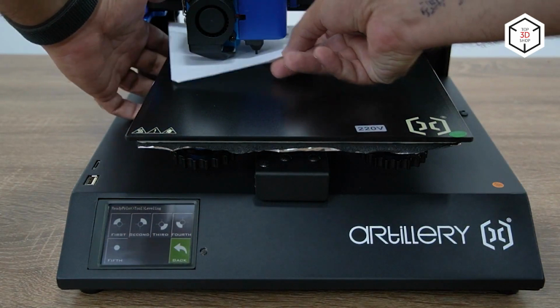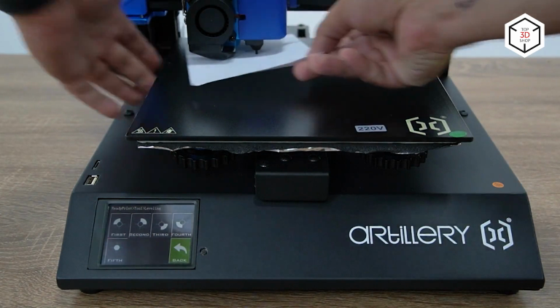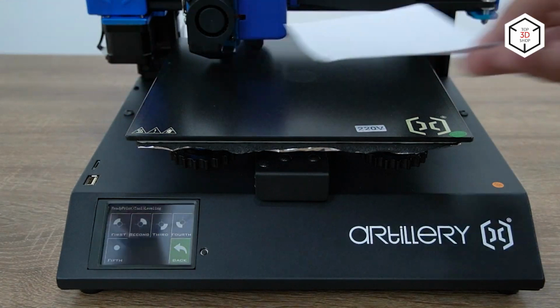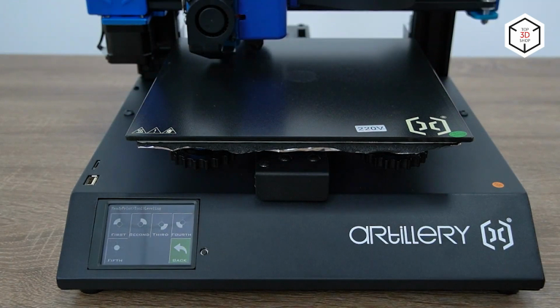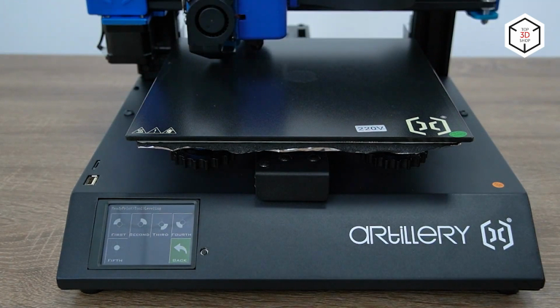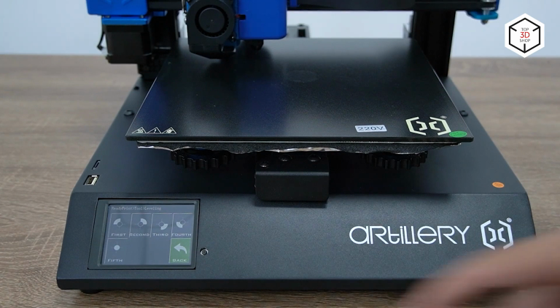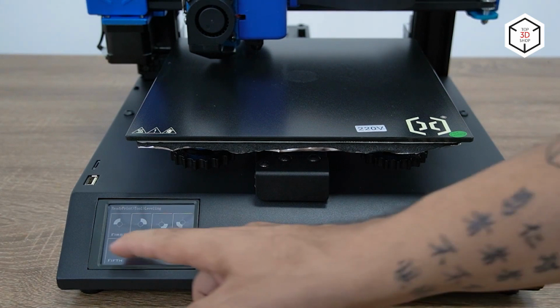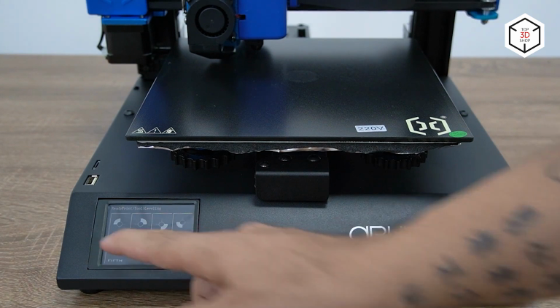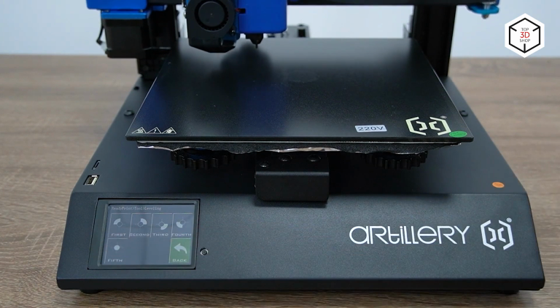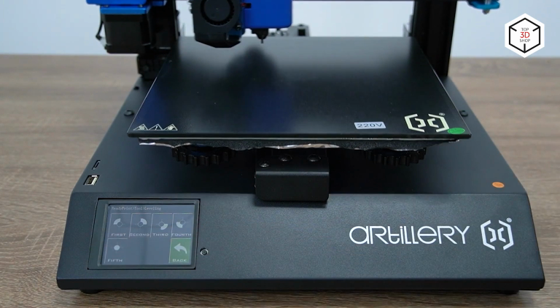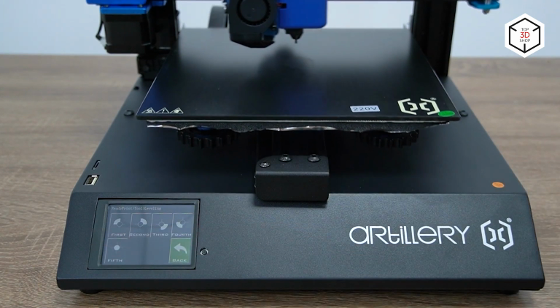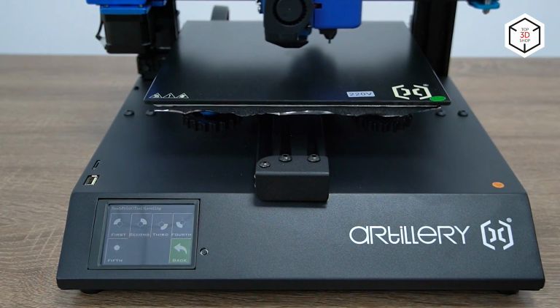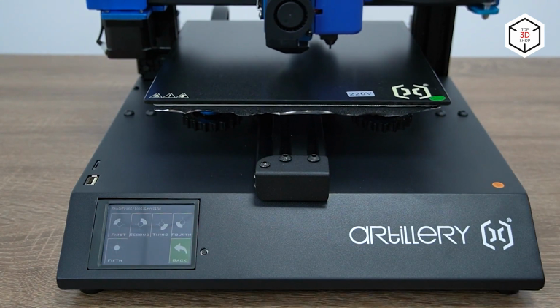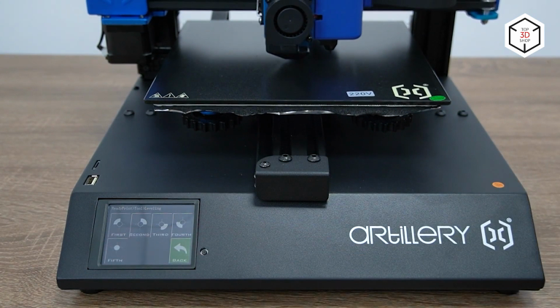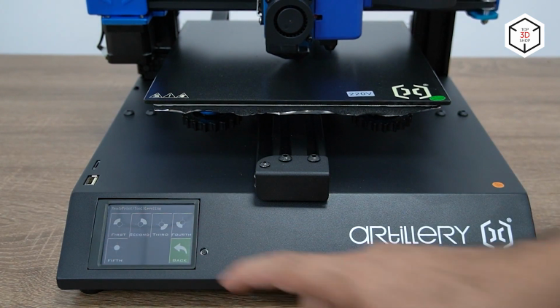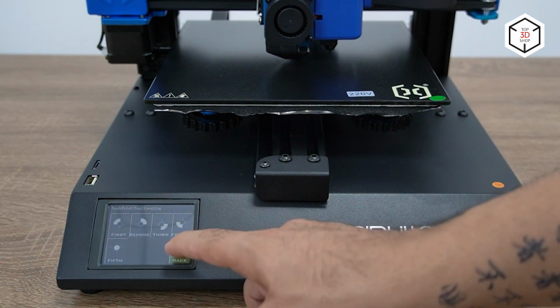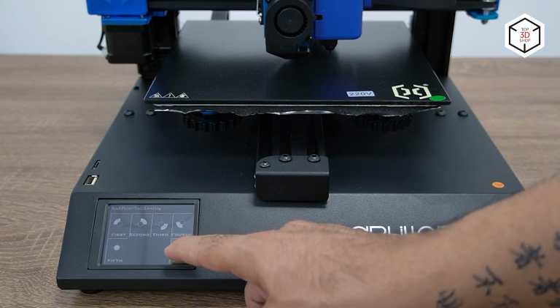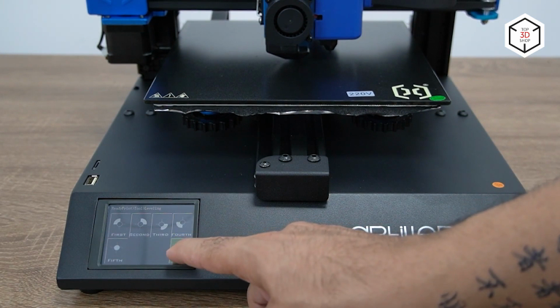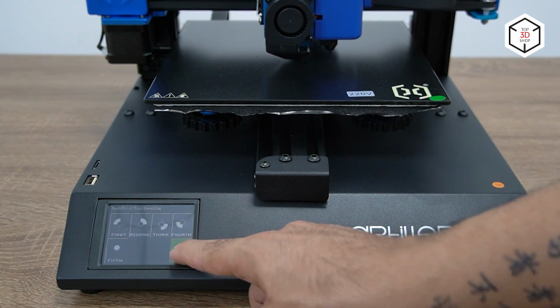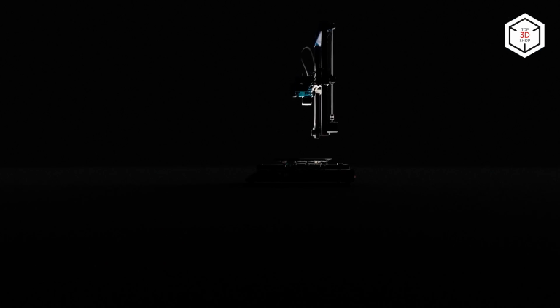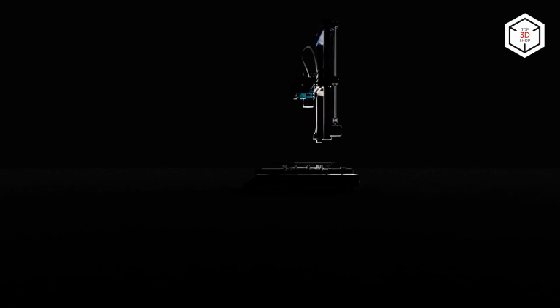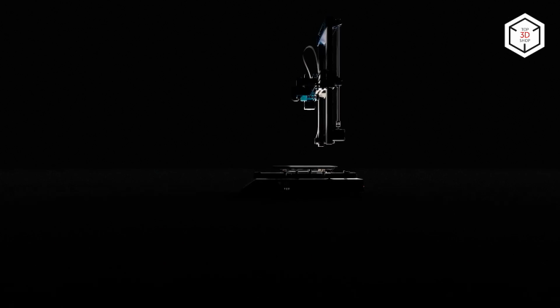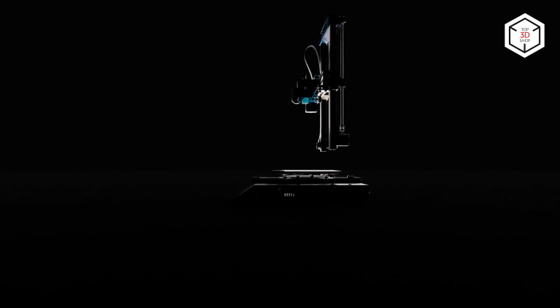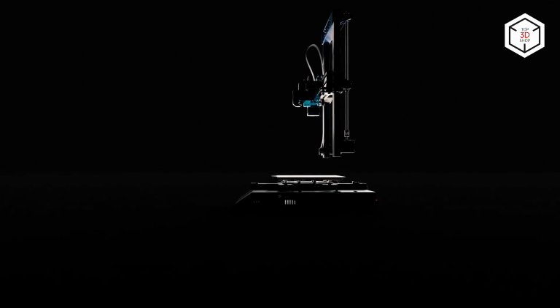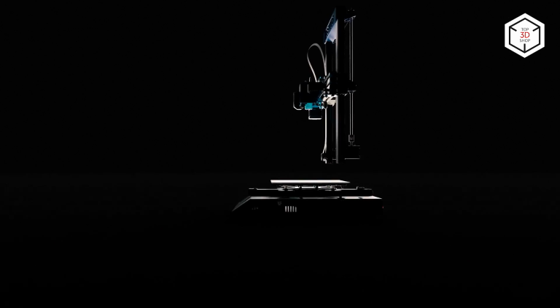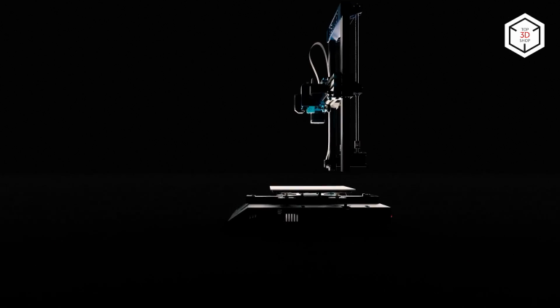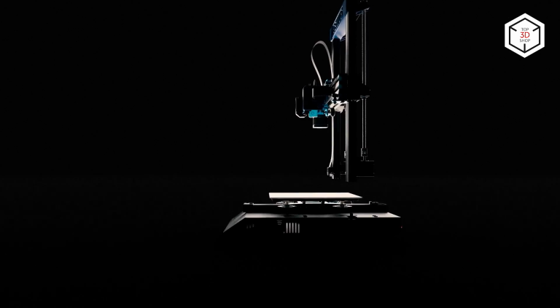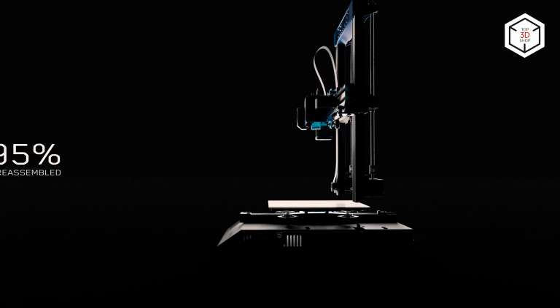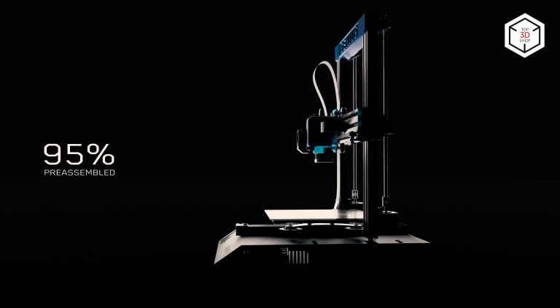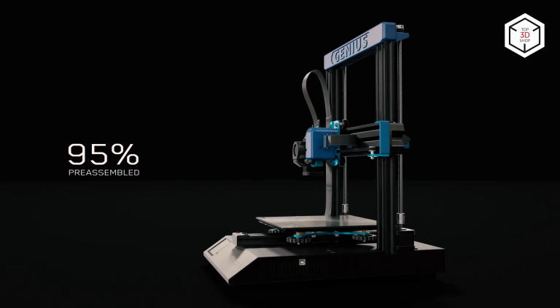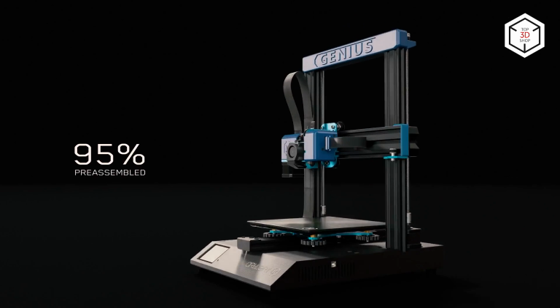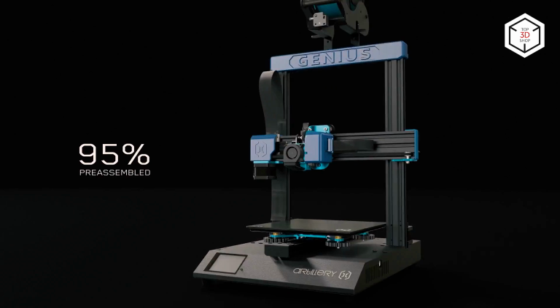The printer is compatible with PLA, ABS, wood composites, PVA, HIPS, and flexible materials. The filament run-out sensor and the resume printing function prevent possible print failures.